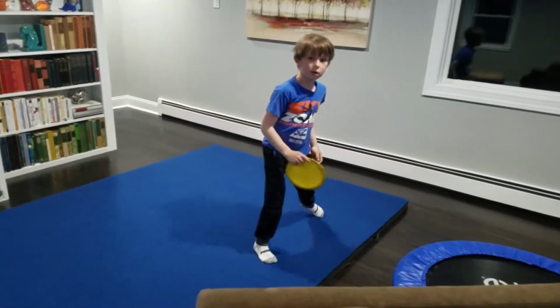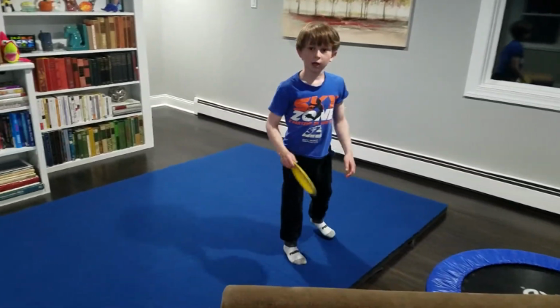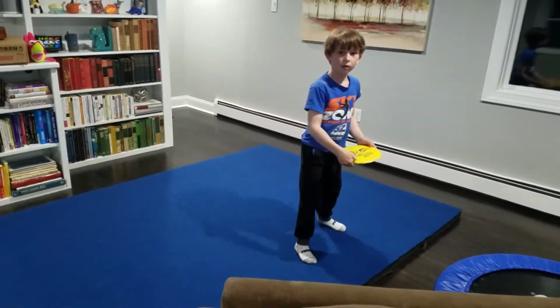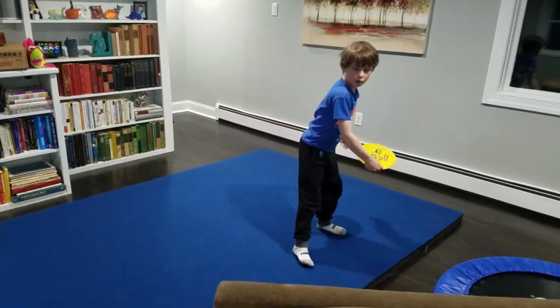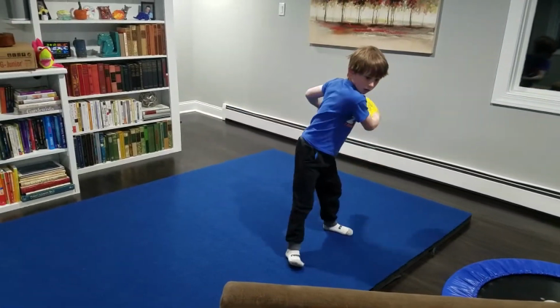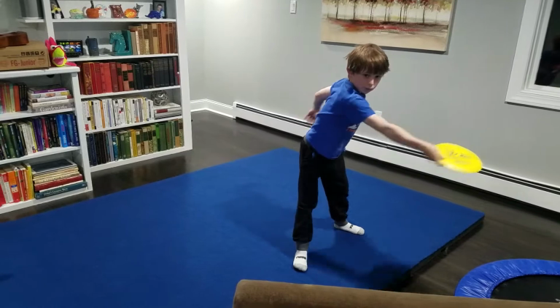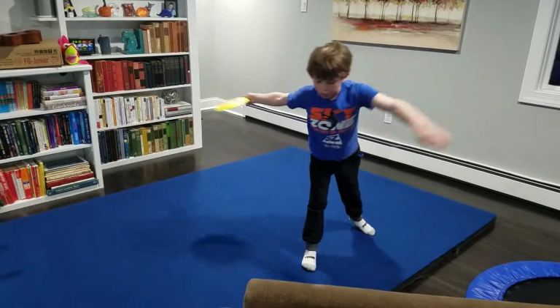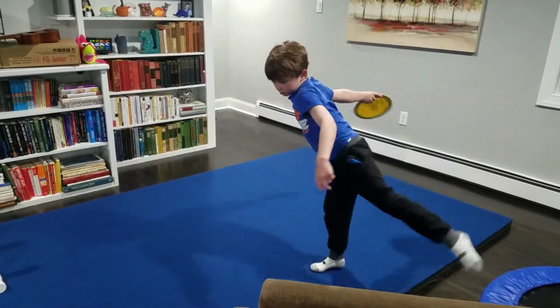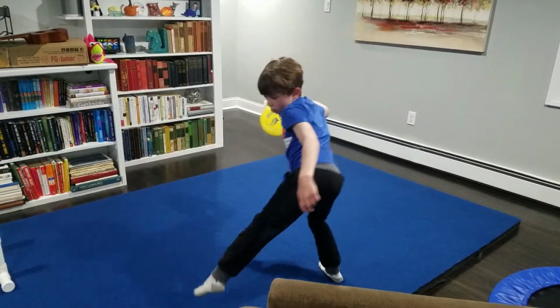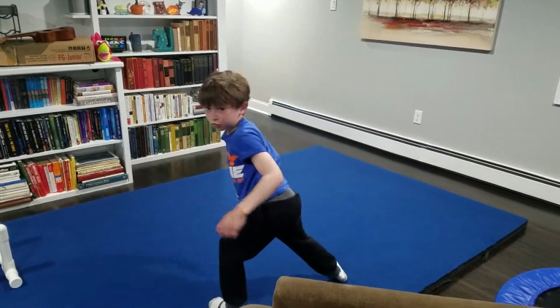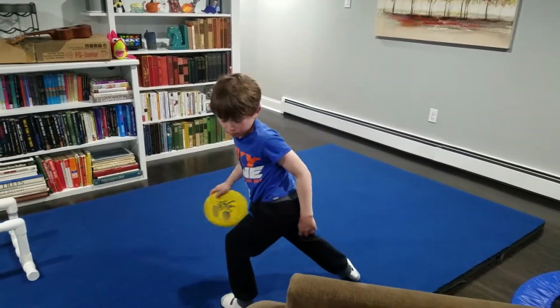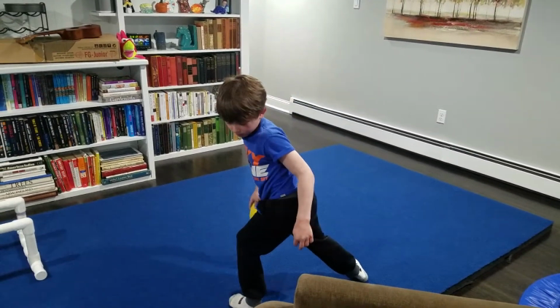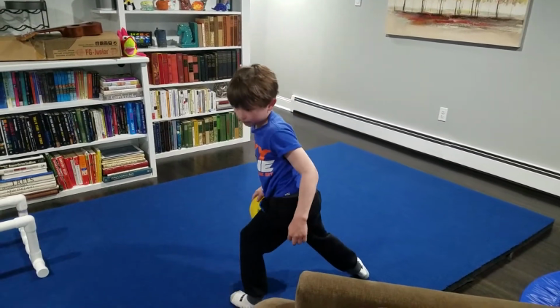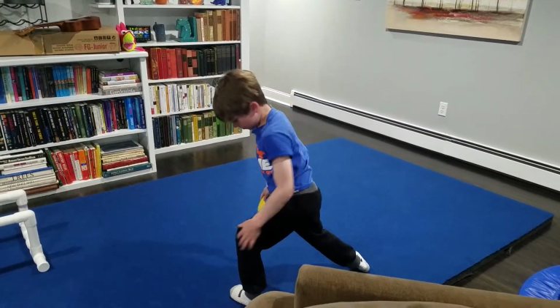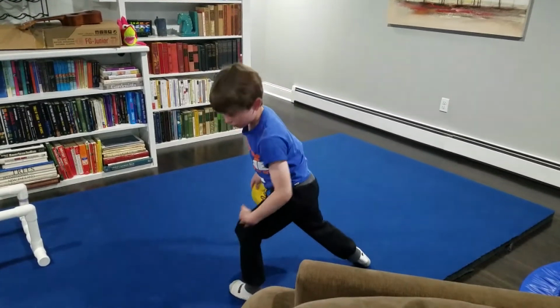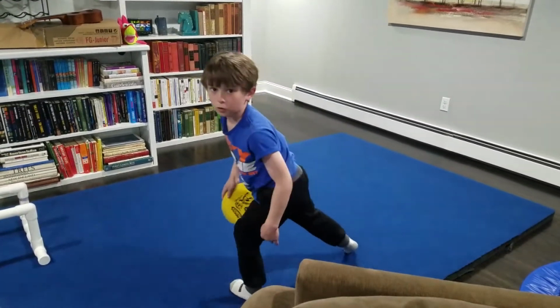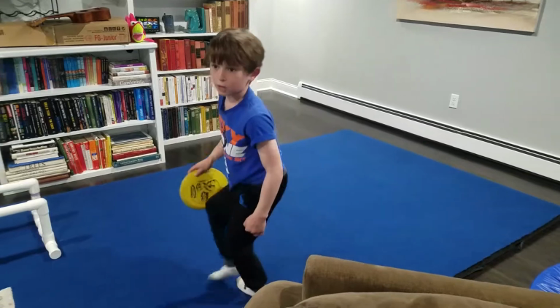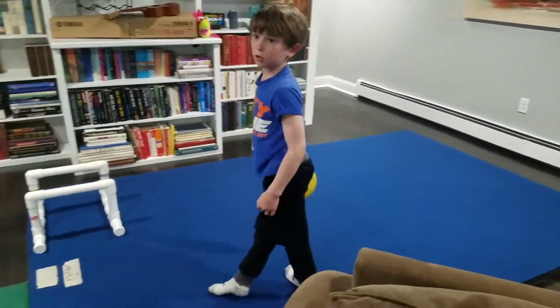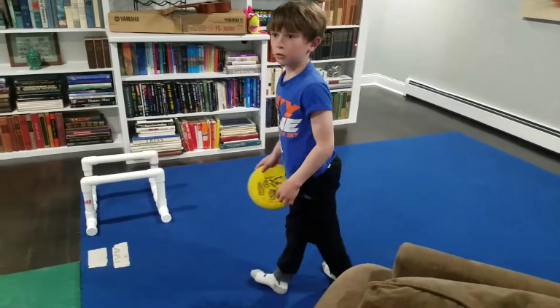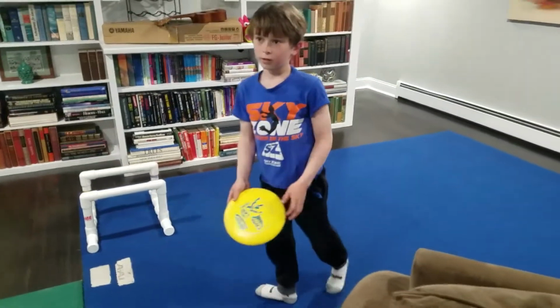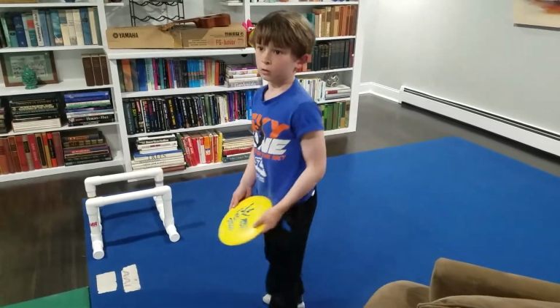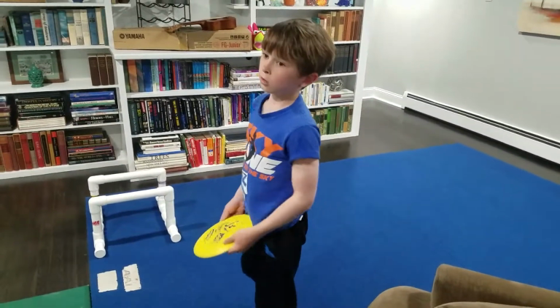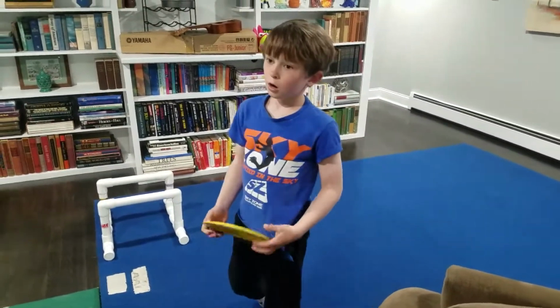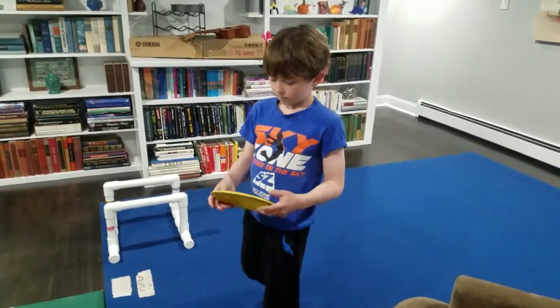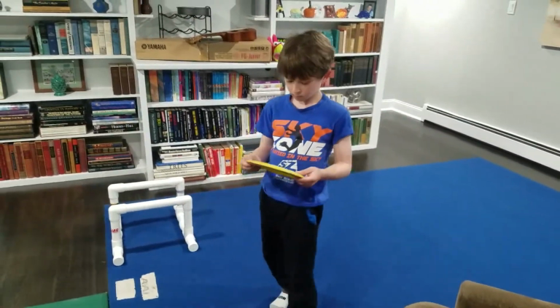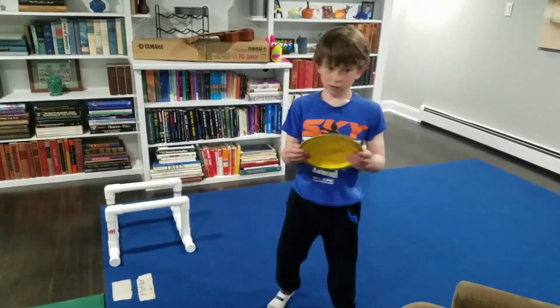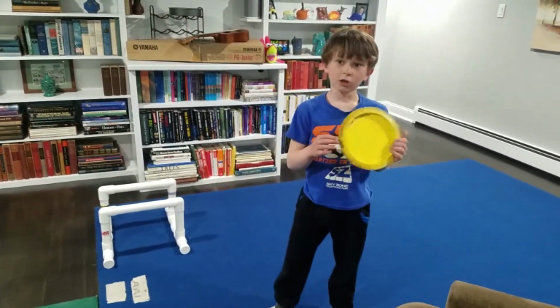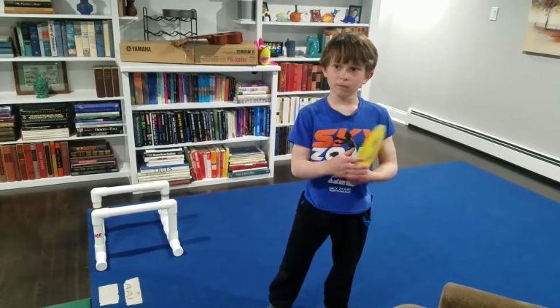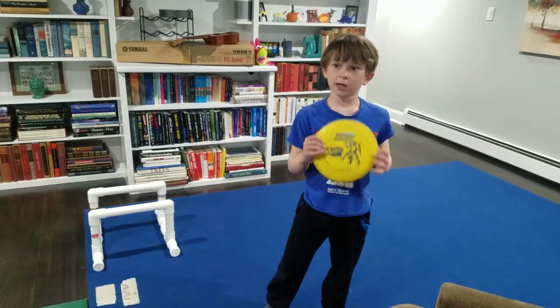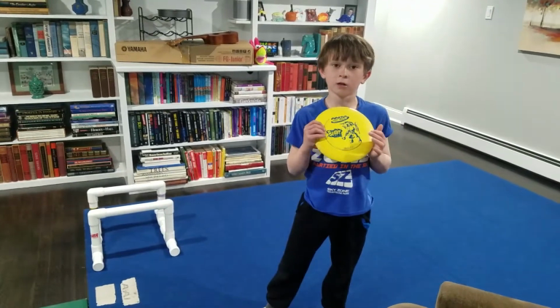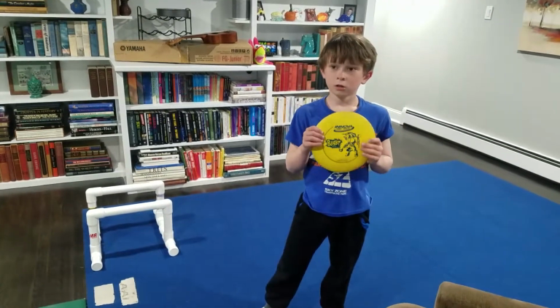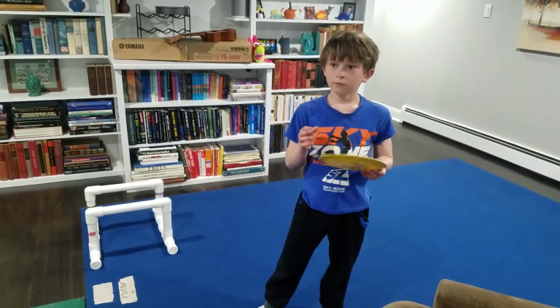And at the end, some people, including me, put one foot forward at the end and release it. That's how you do a backhand throw.